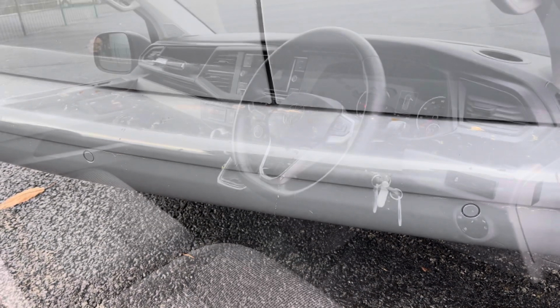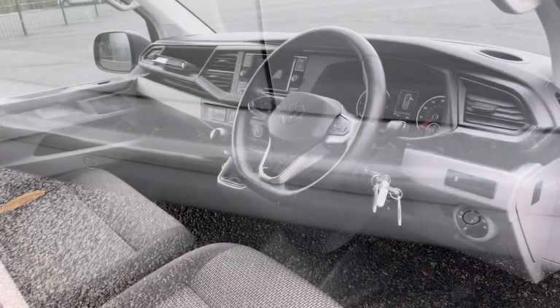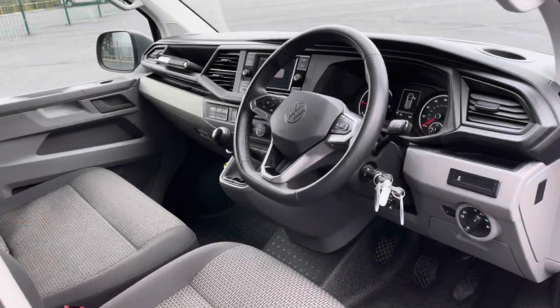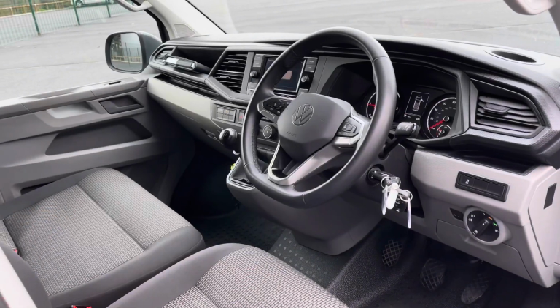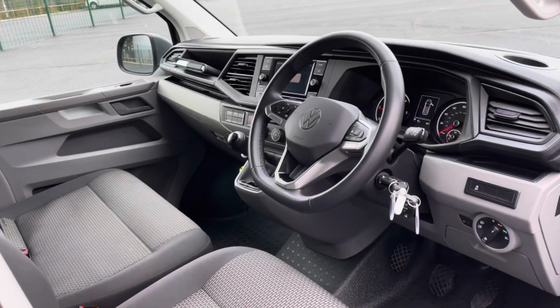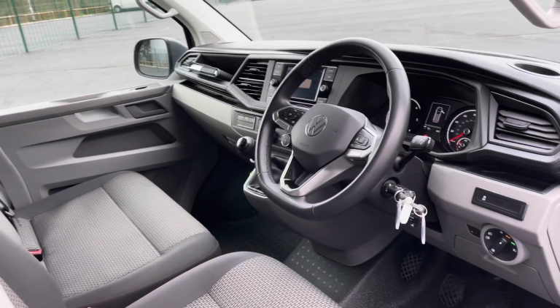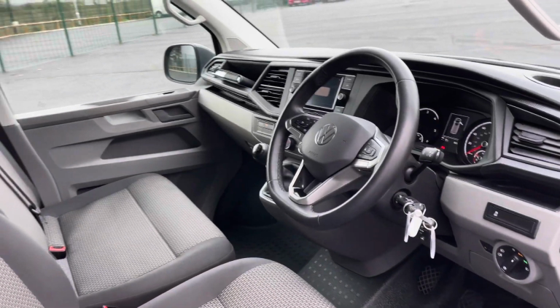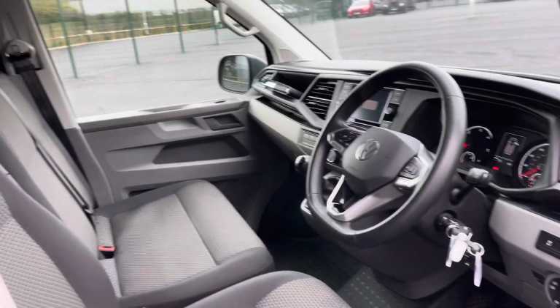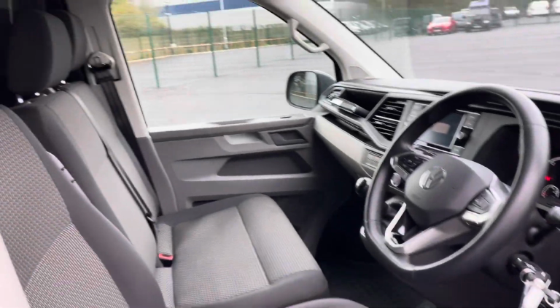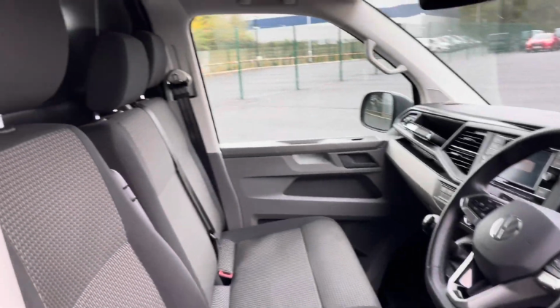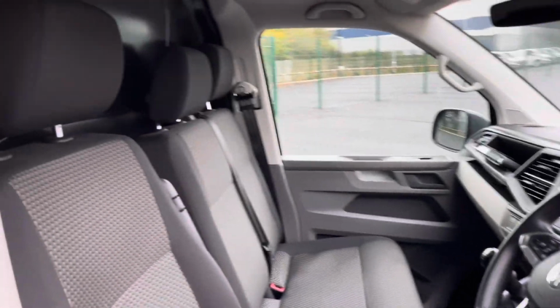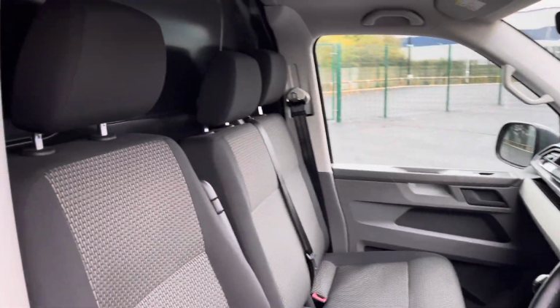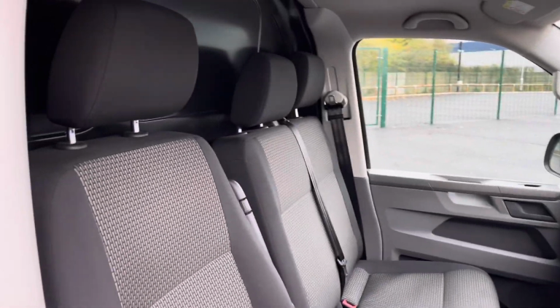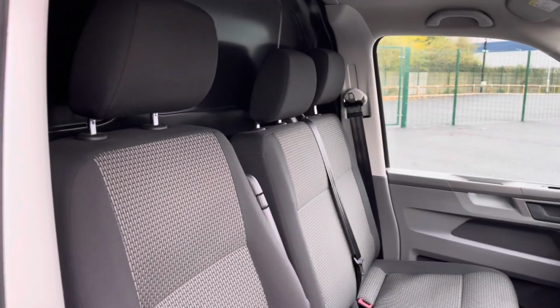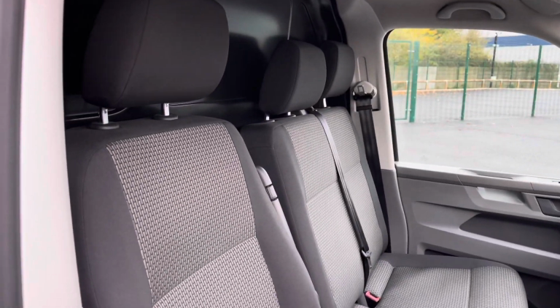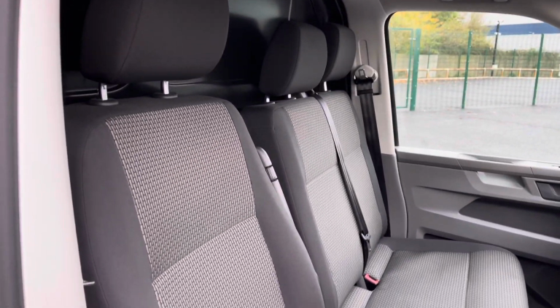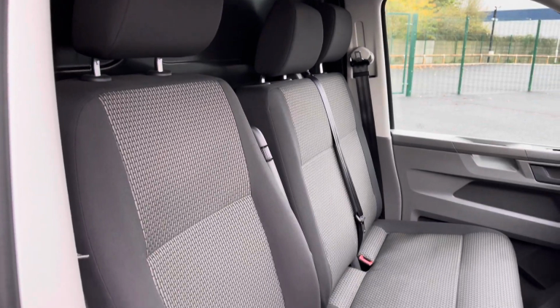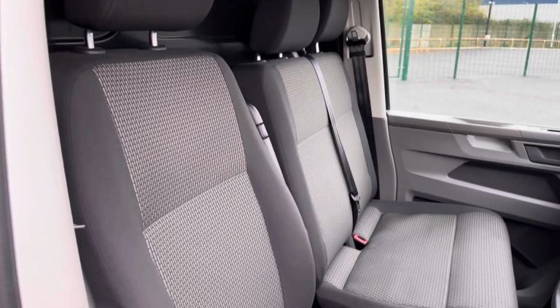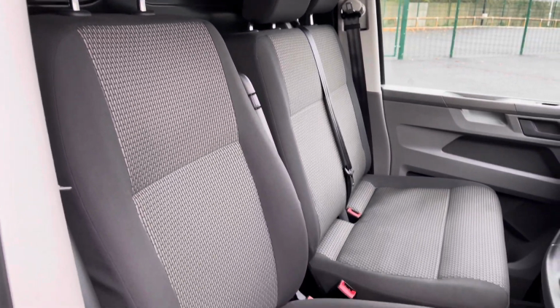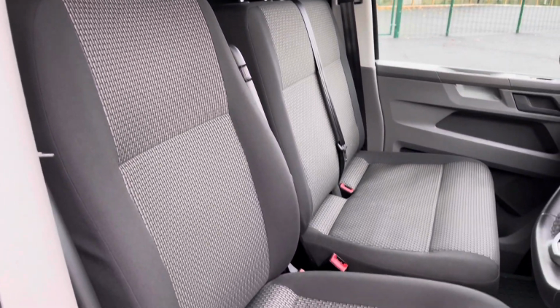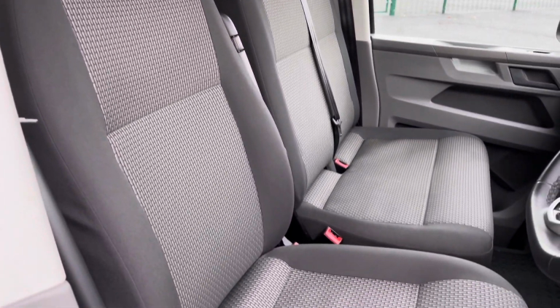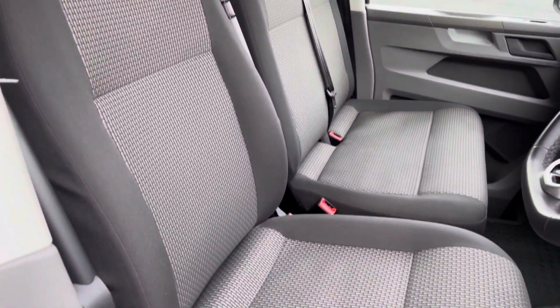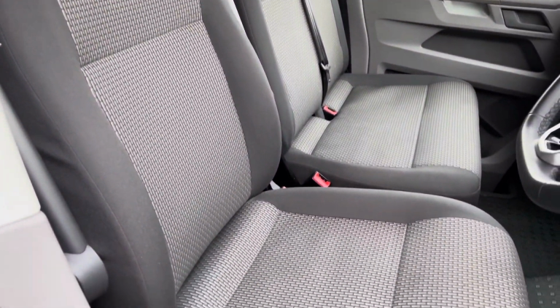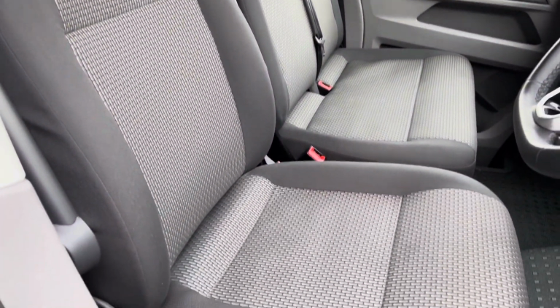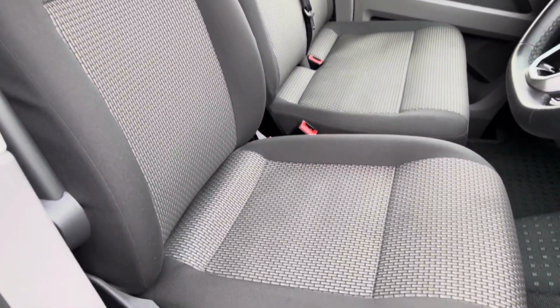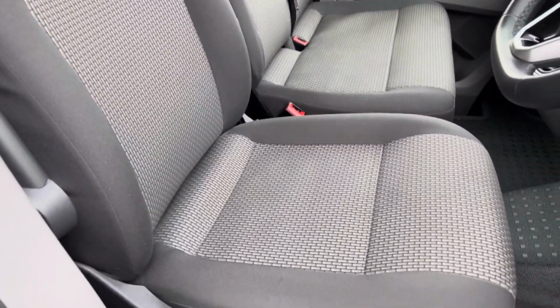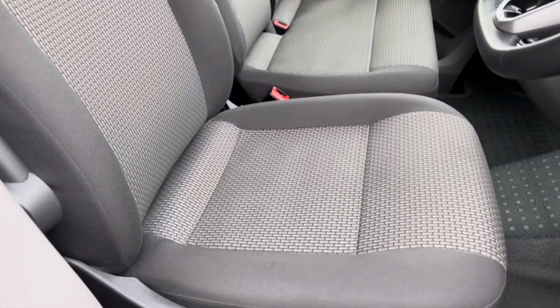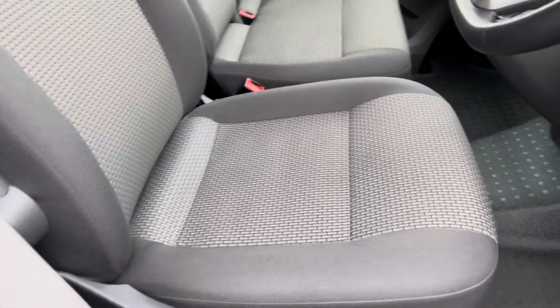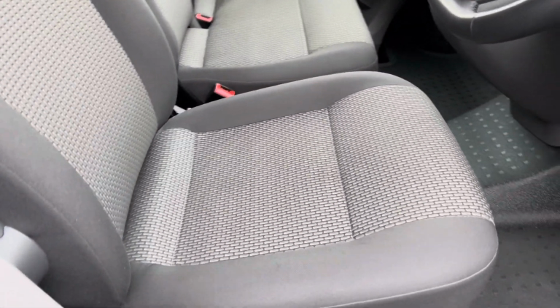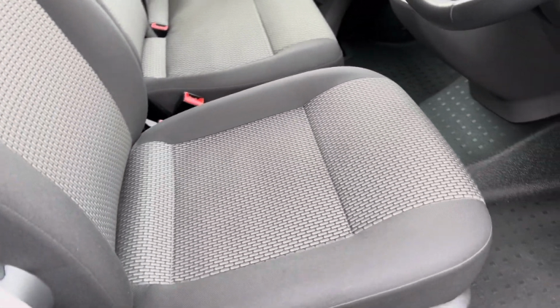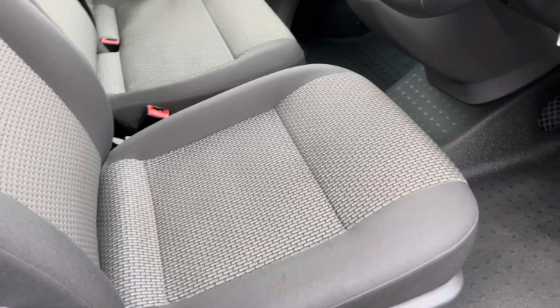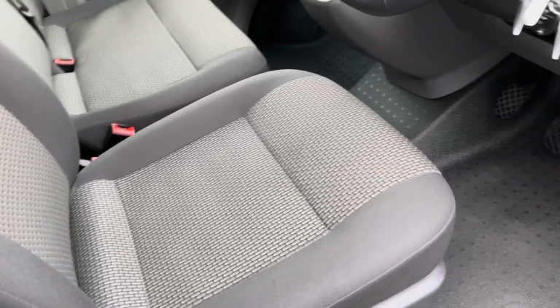If we come back round to the driver's side, as you can see, the interior is in great condition. You do get three very comfortable cloth seats, which are in great condition with no rips or tears in the fabric.